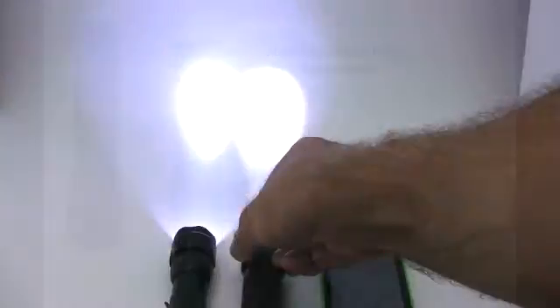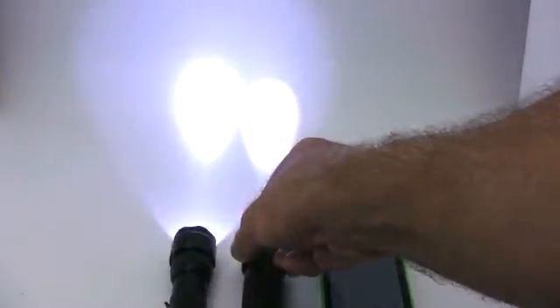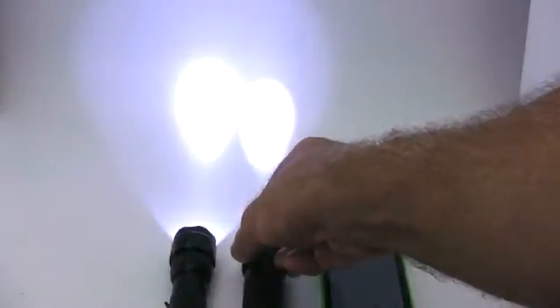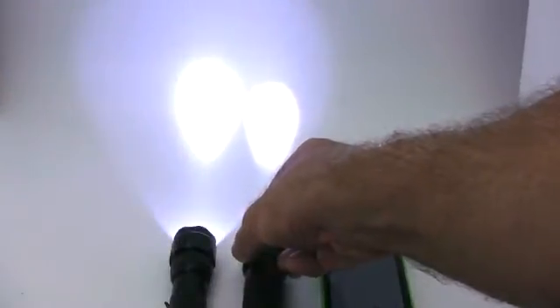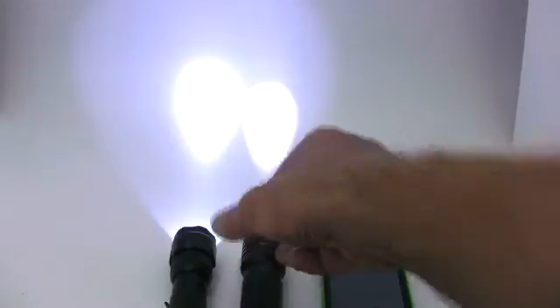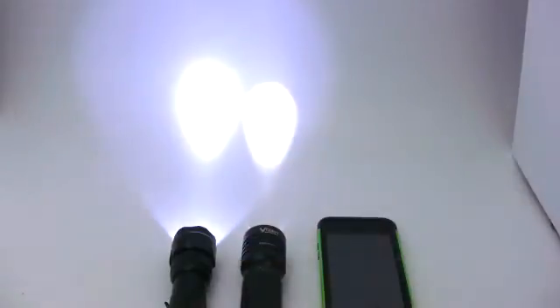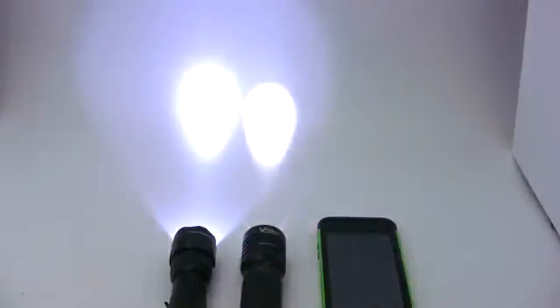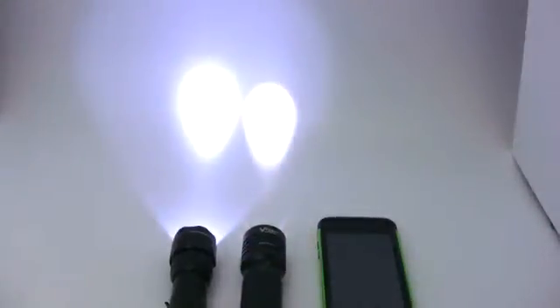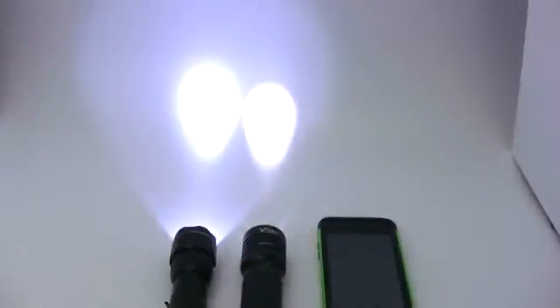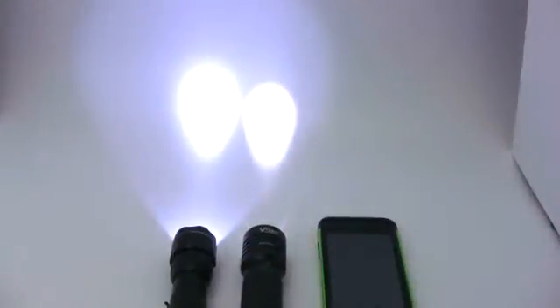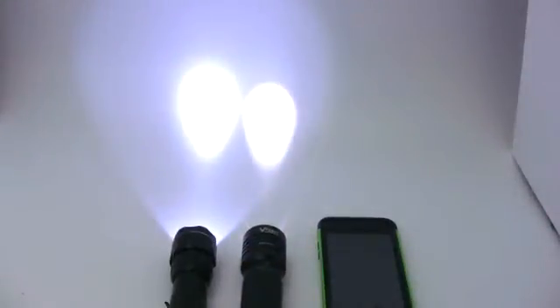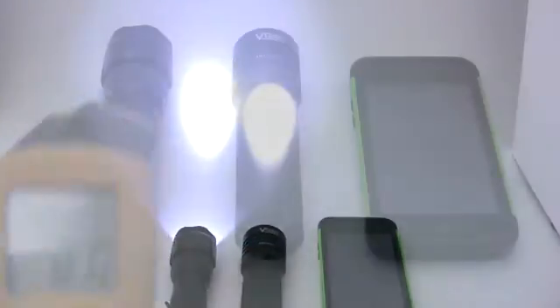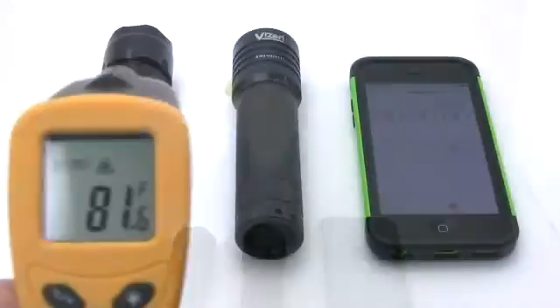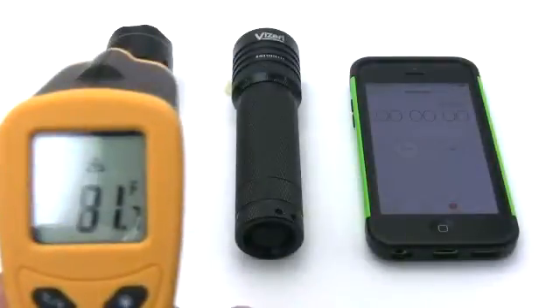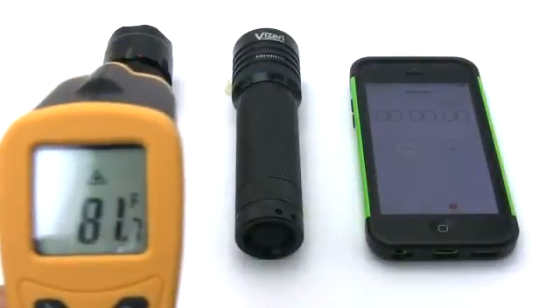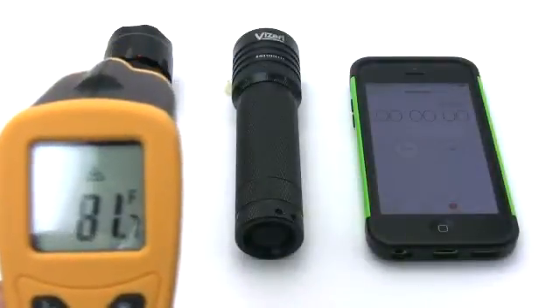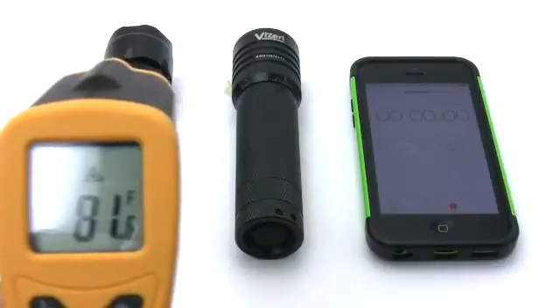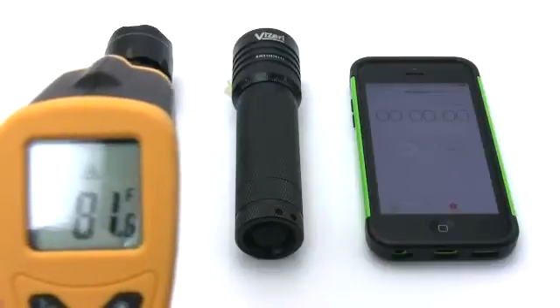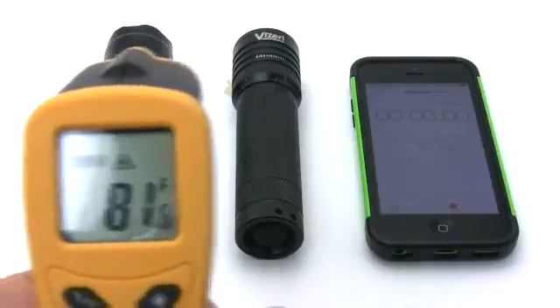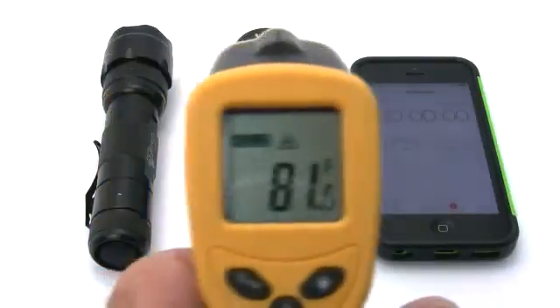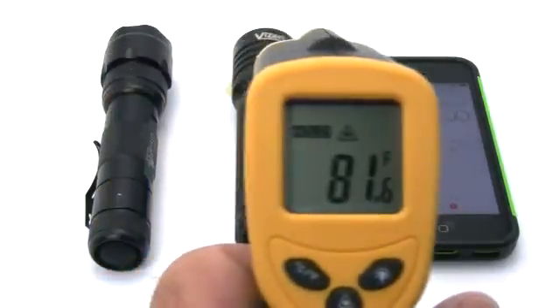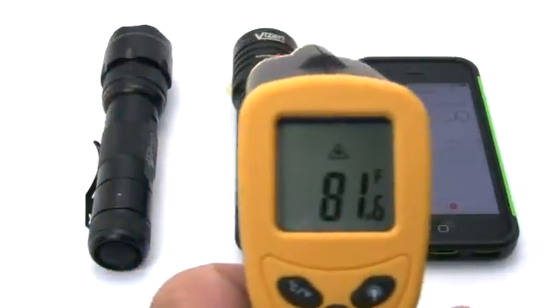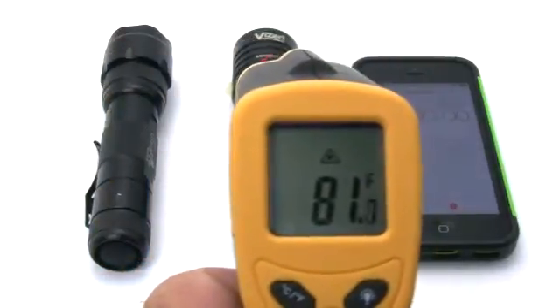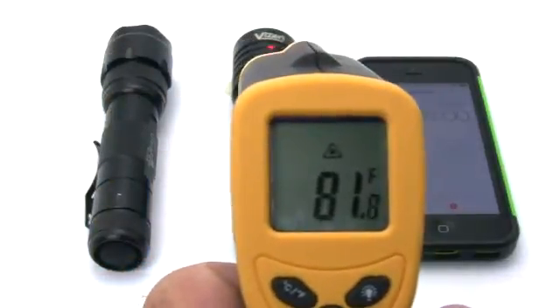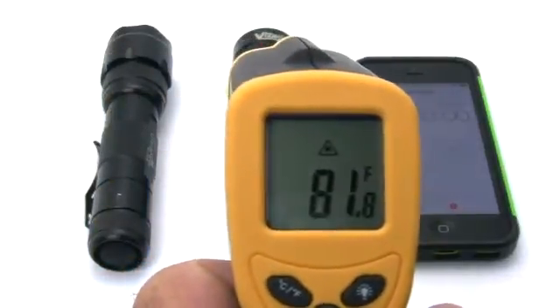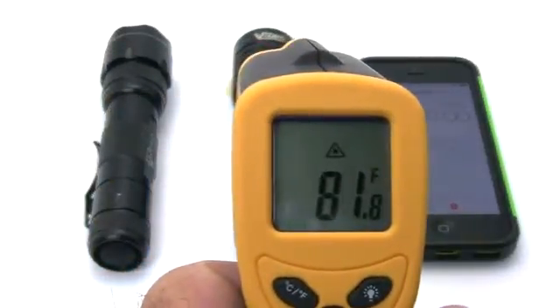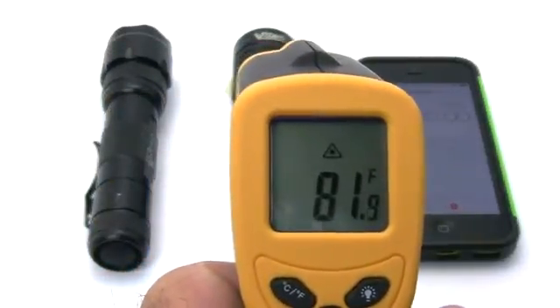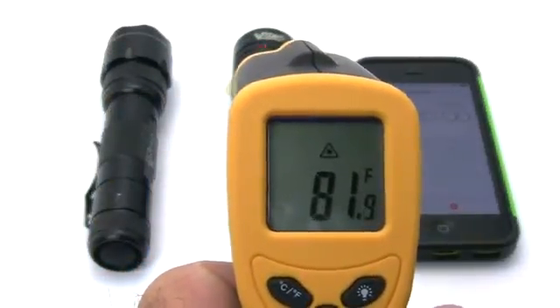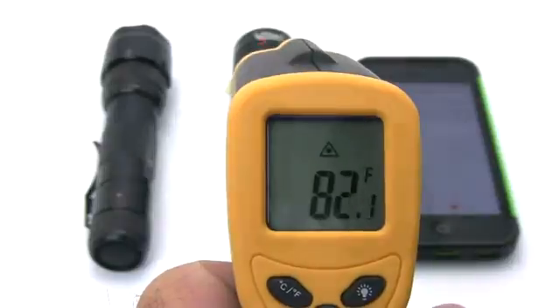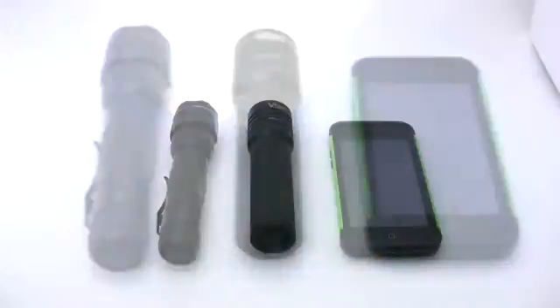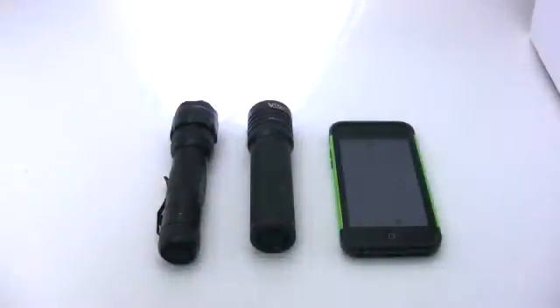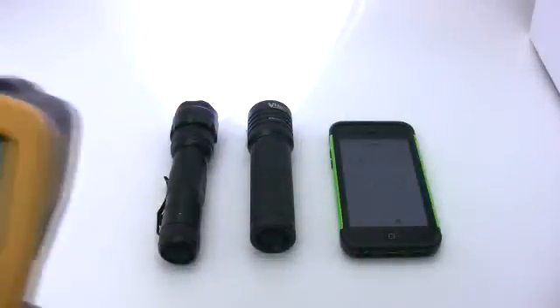The Ultrafire does not have the ability to change its focus whereas the Vizzeri has a zoom focus. We took temperature measurements at the start and then various points along the test. Their cool starting temperatures were around 81 degrees Fahrenheit.